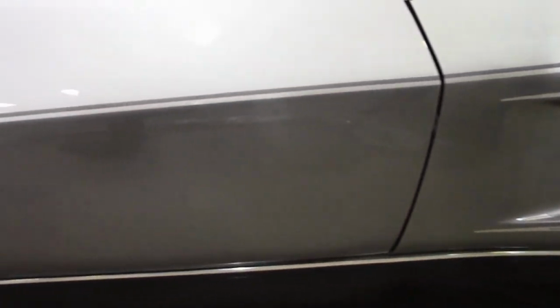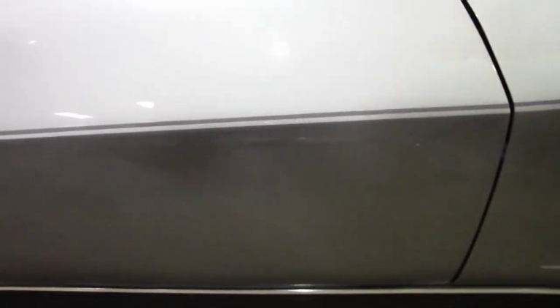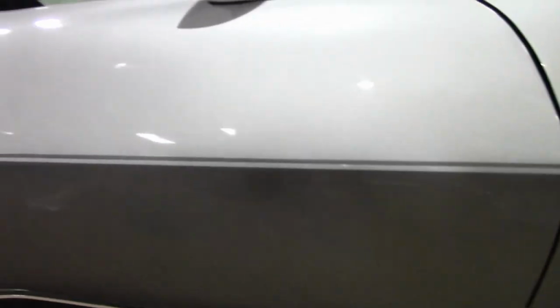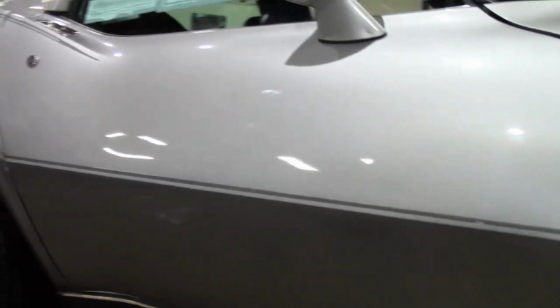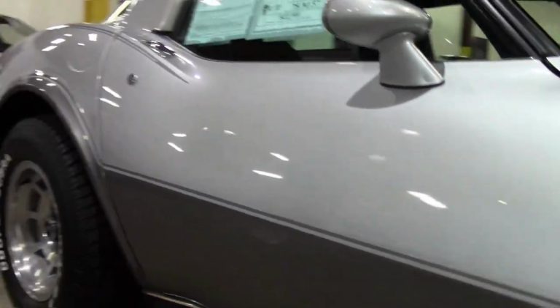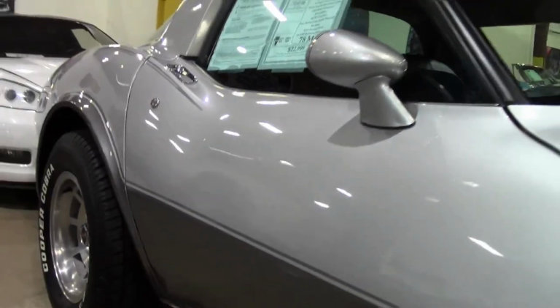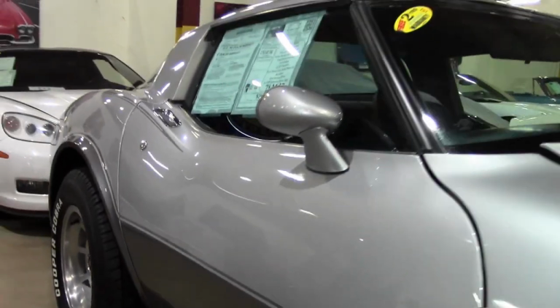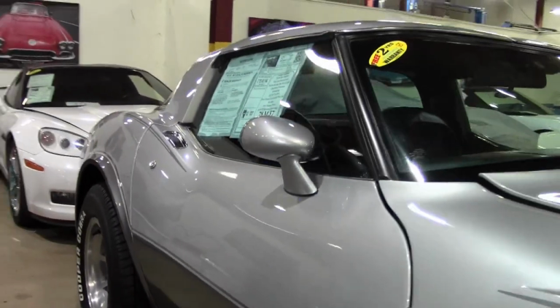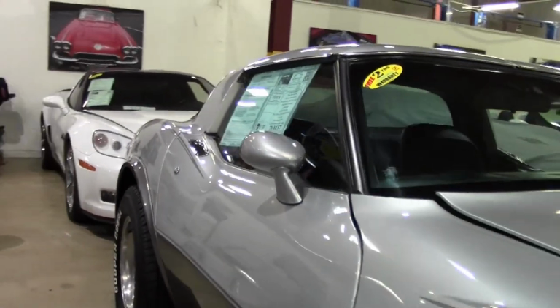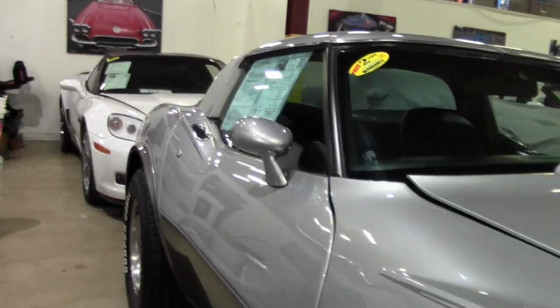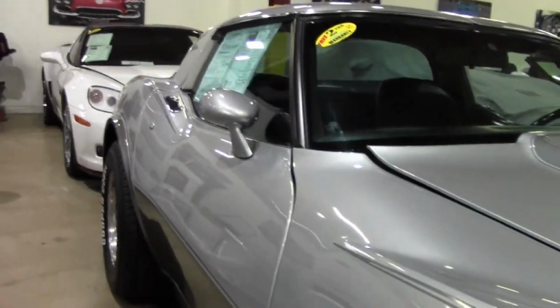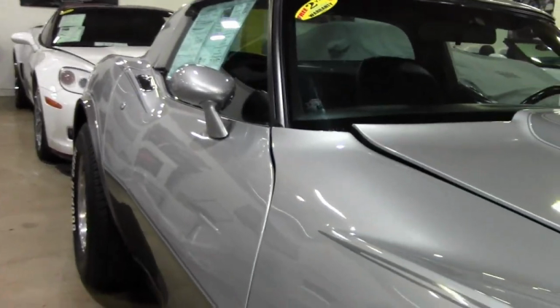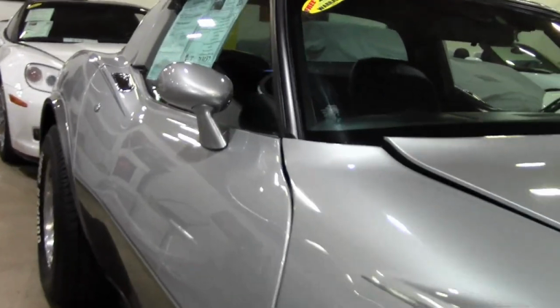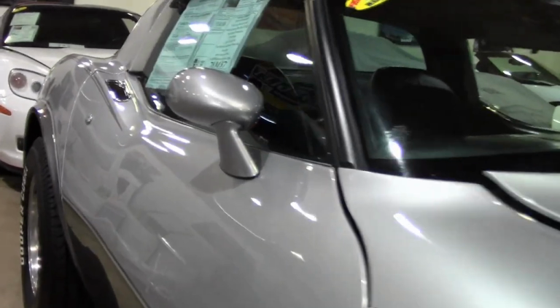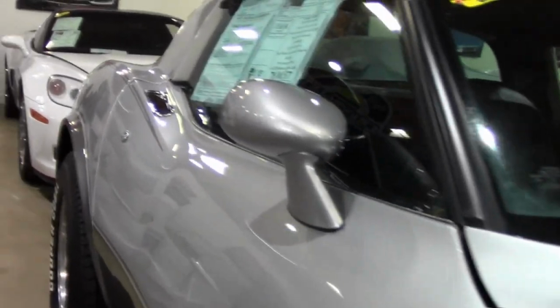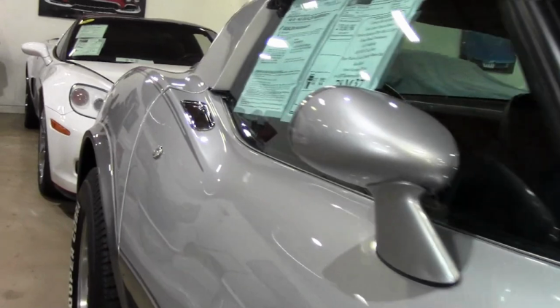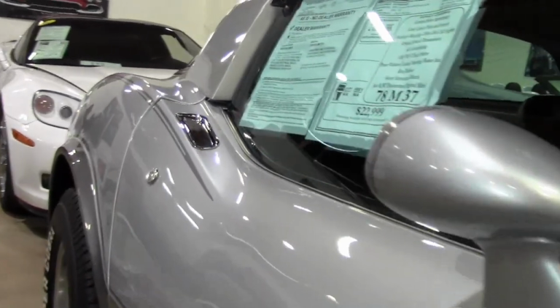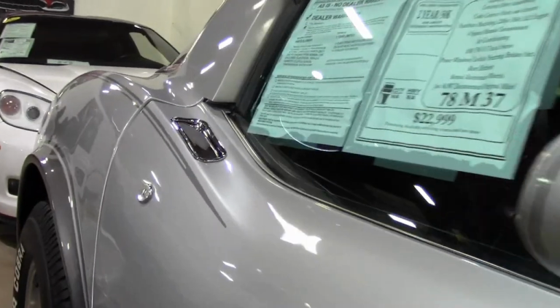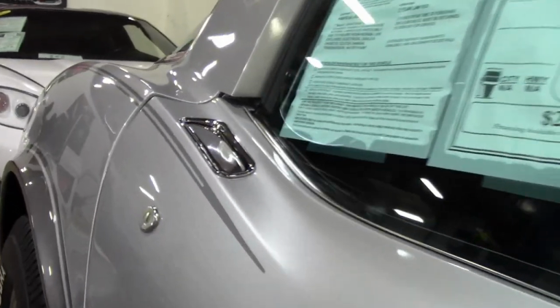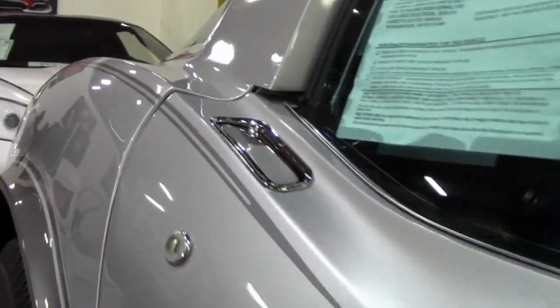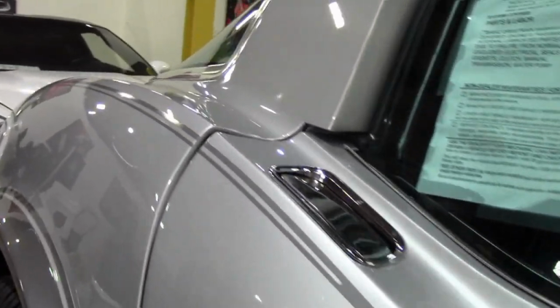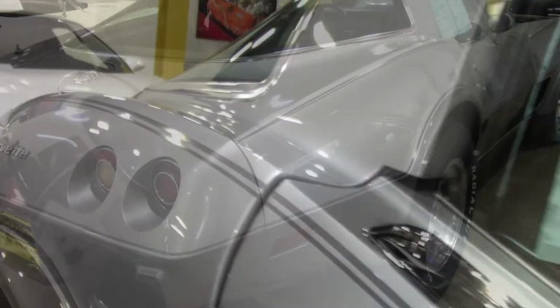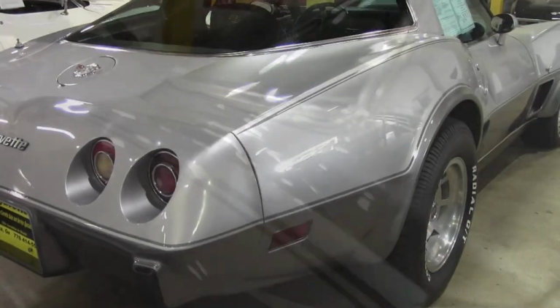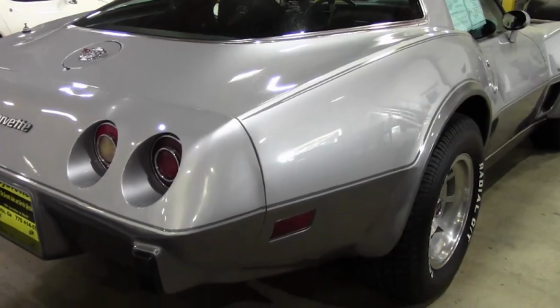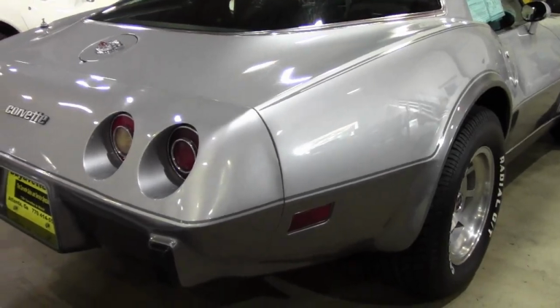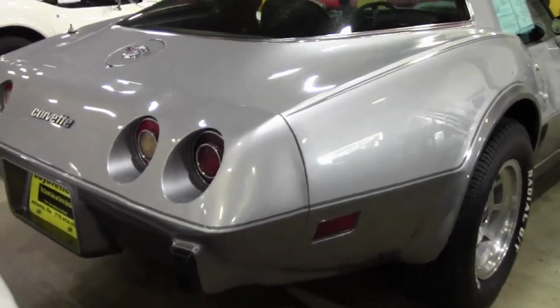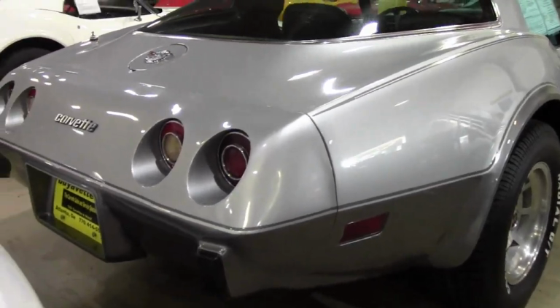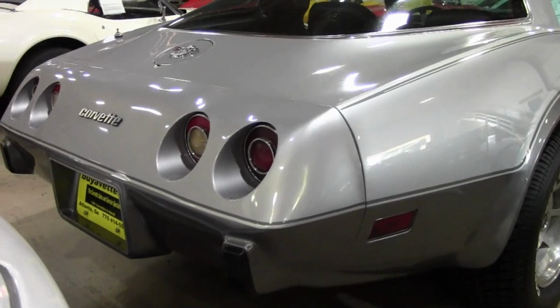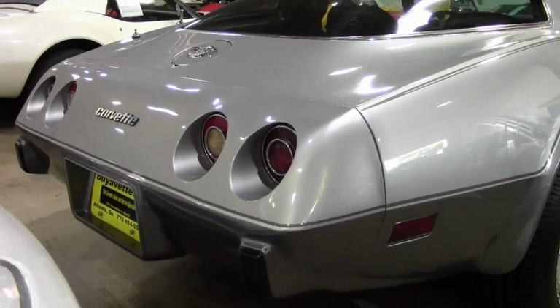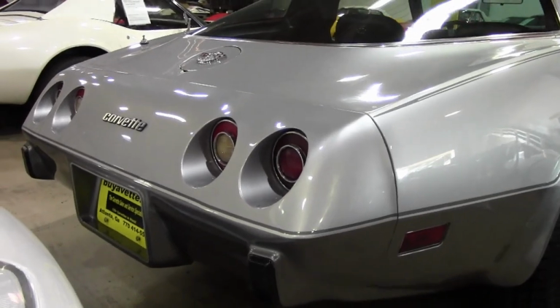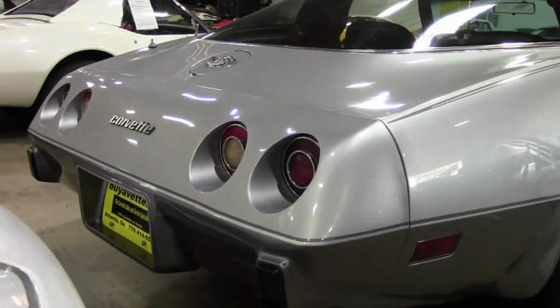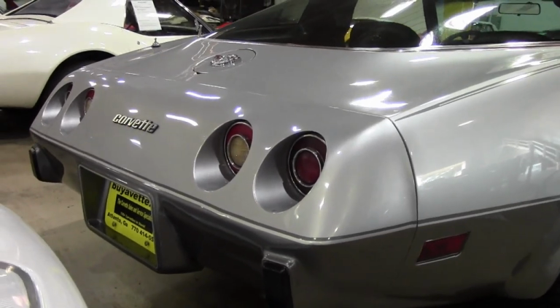This car features air conditioning, tilt and tele, power windows, power locks, power steering, power brakes, power antenna, rear defrost, AM-FM 8-track stereo, slotted aluminum wheels, cargo shade, and sport mirrors.